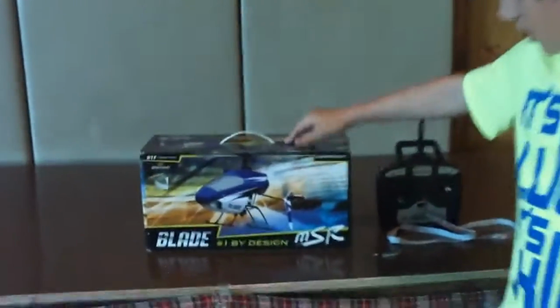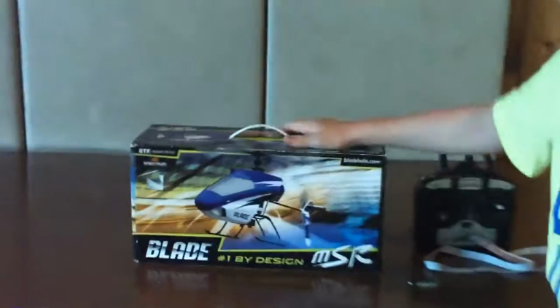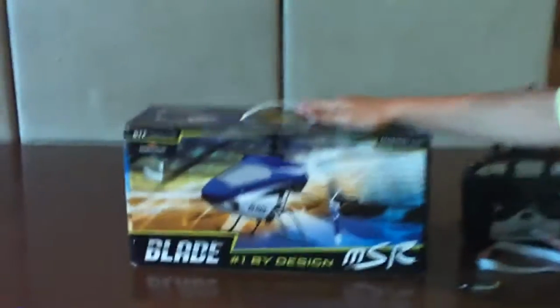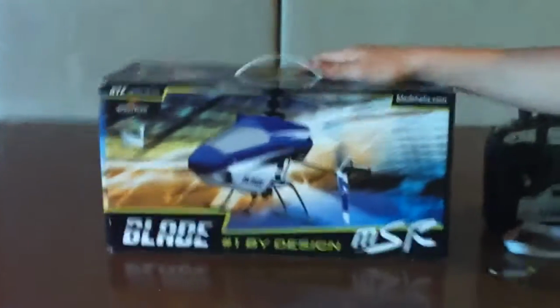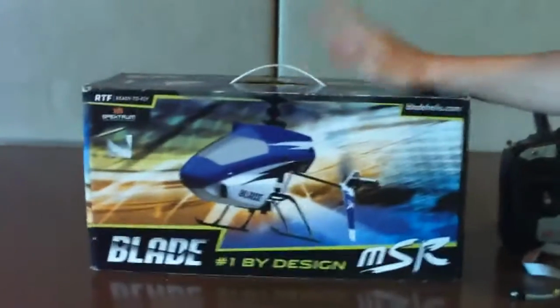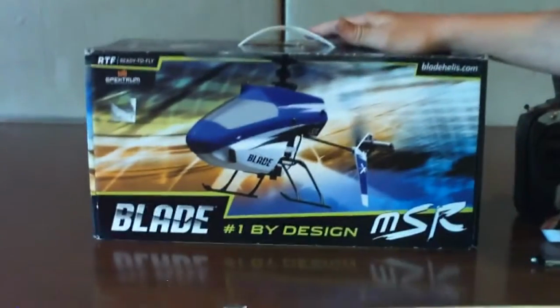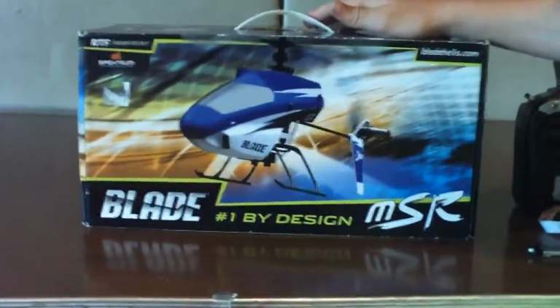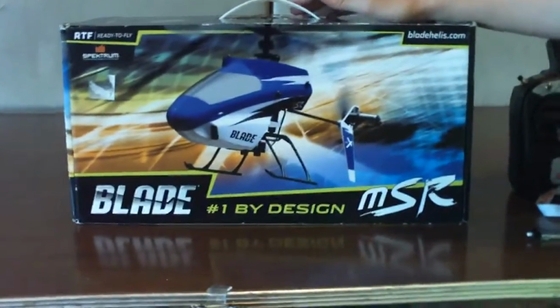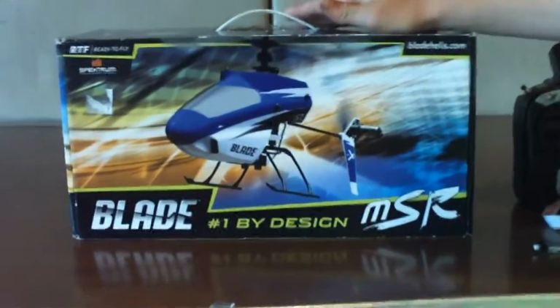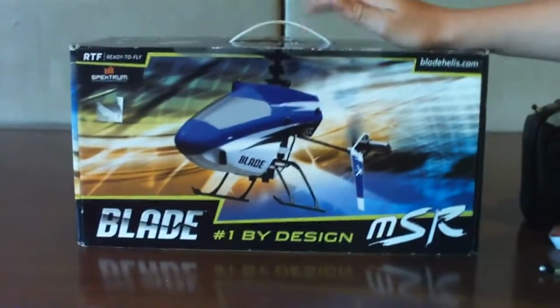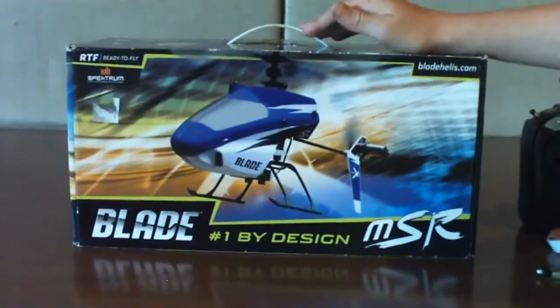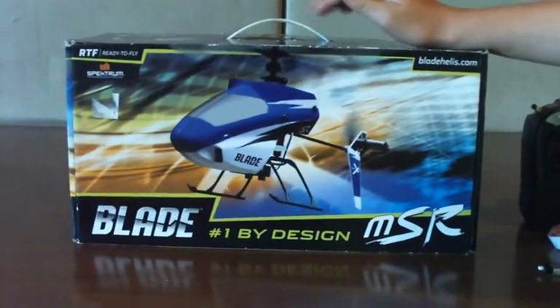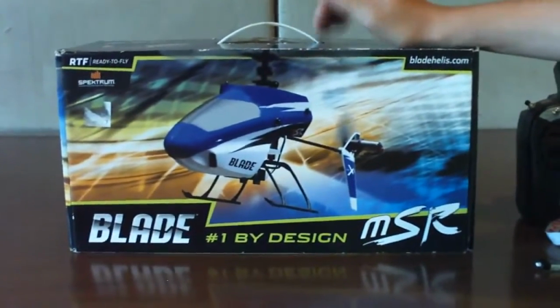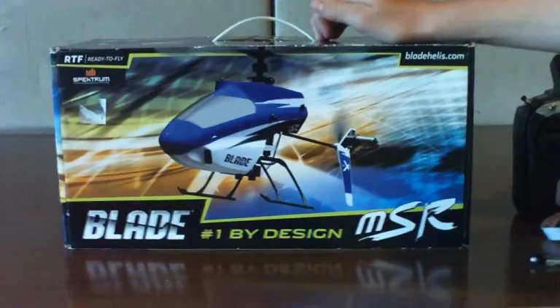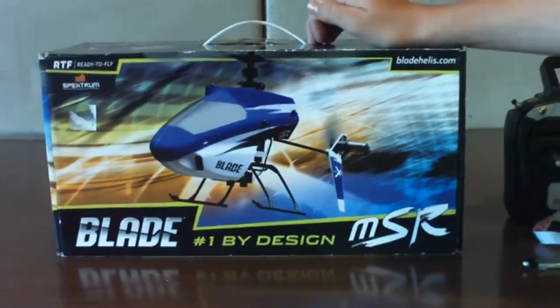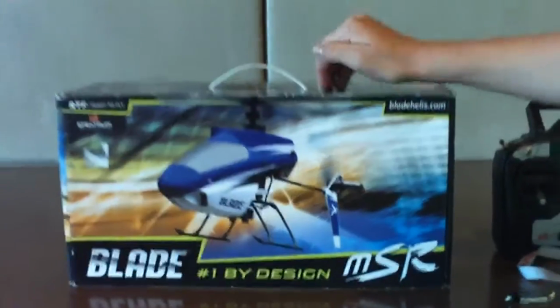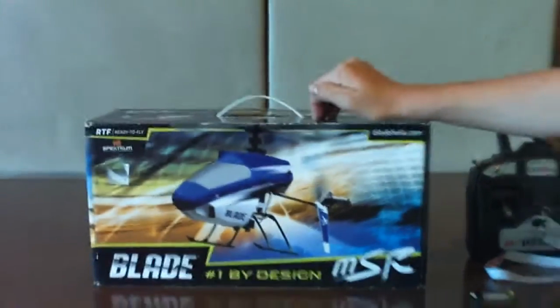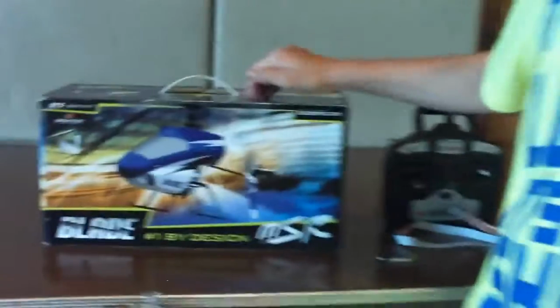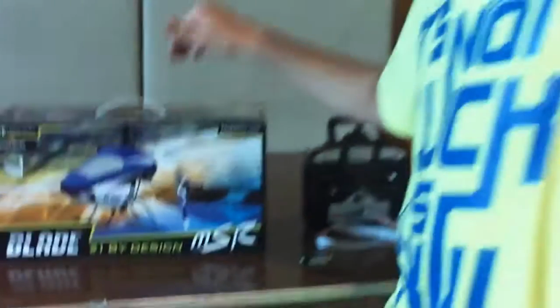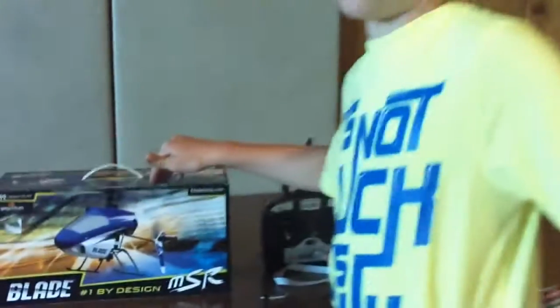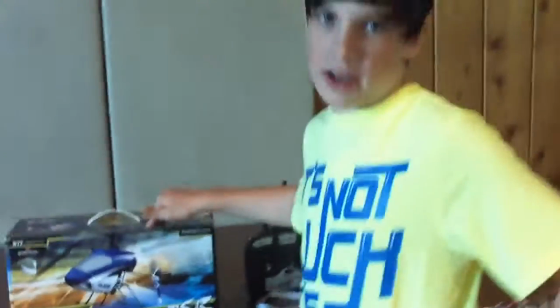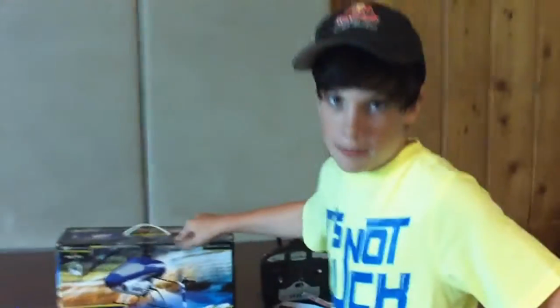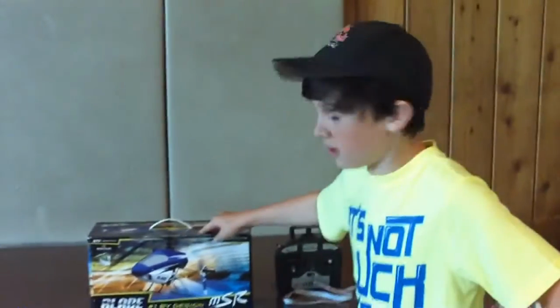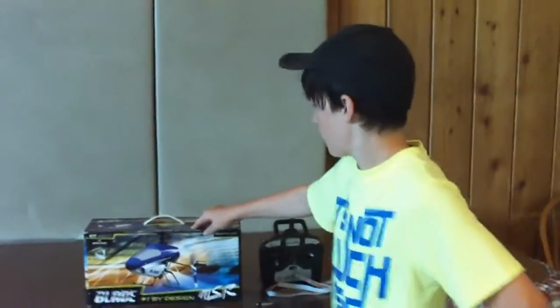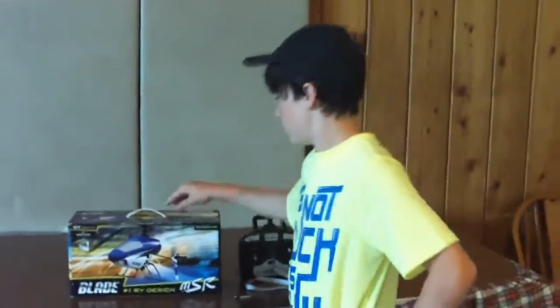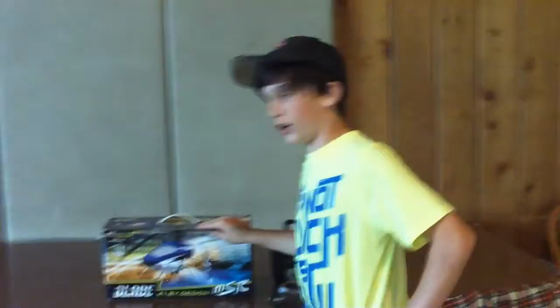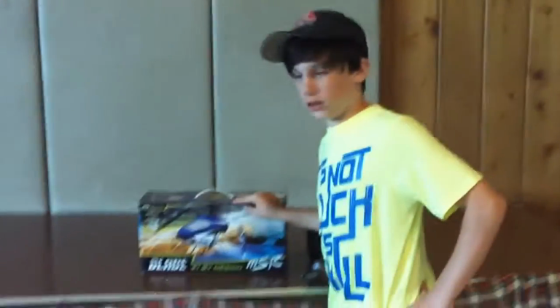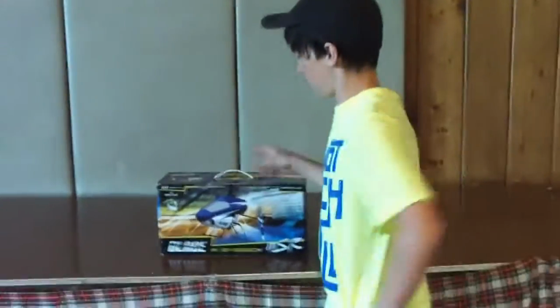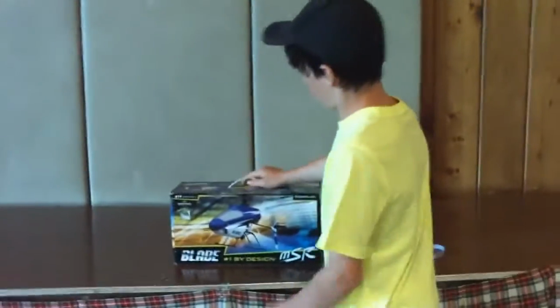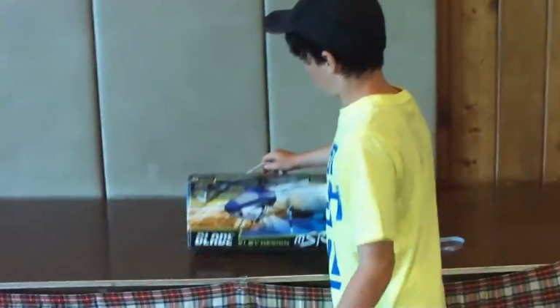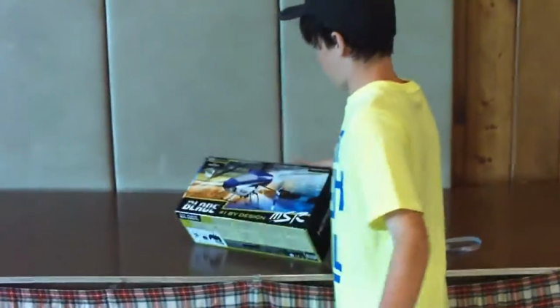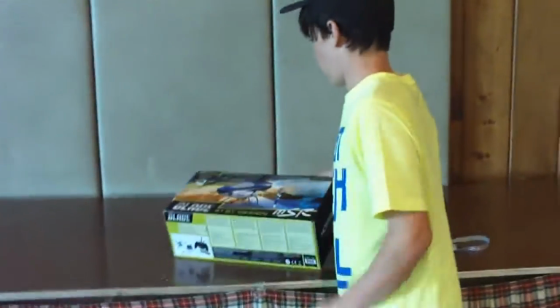Today we have a special treat — Blade, the E-Flight Blade MSR from E-Flight. We got this from Horizon Hobby. Very good little helicopter. Let's open it up, shall we?